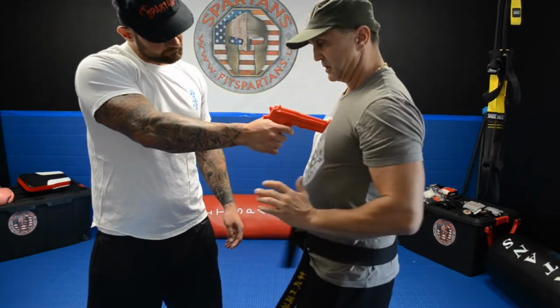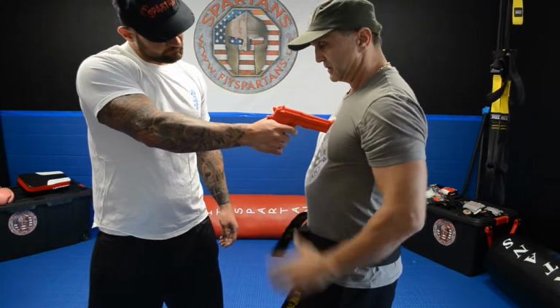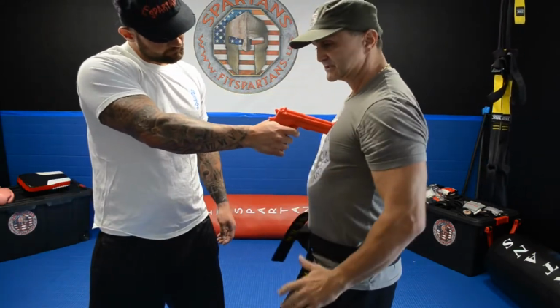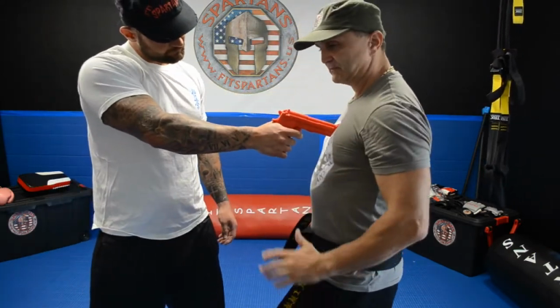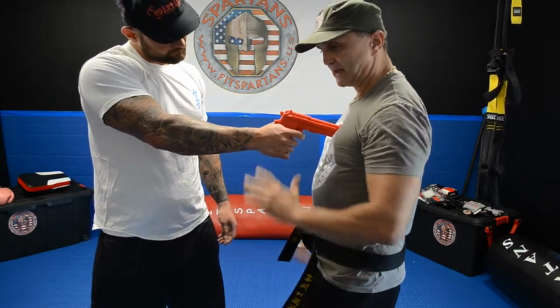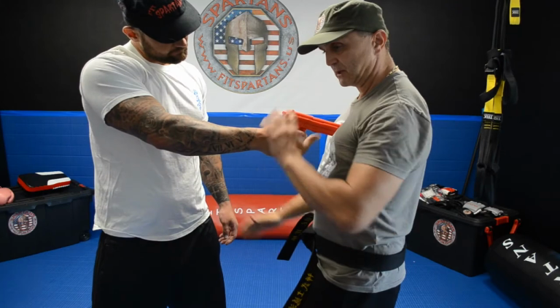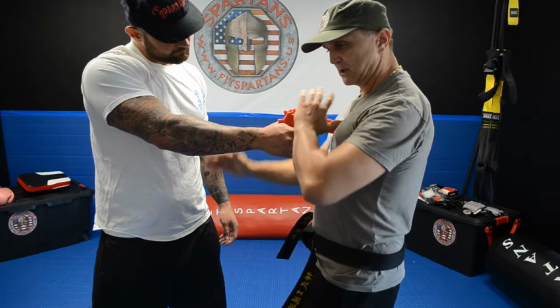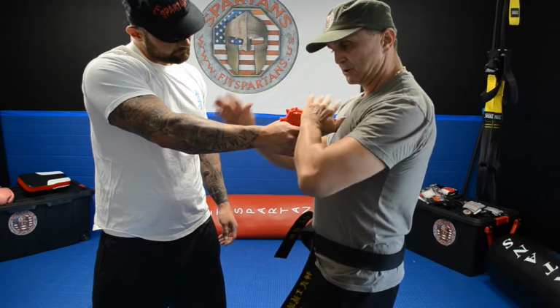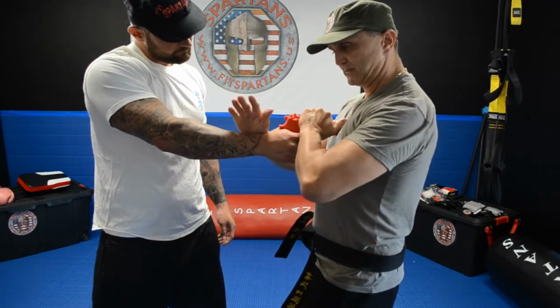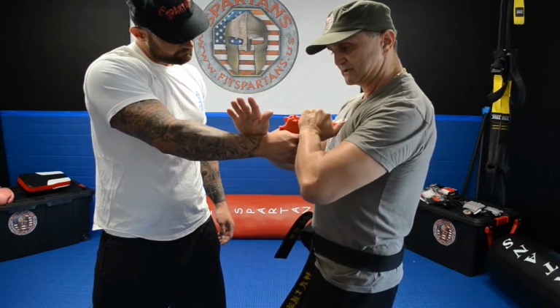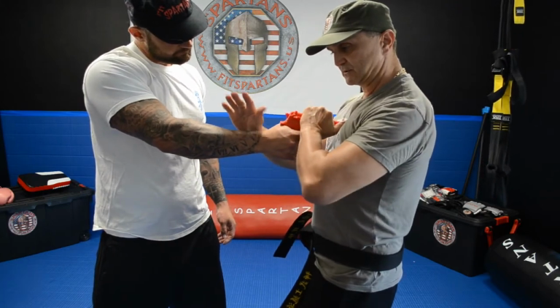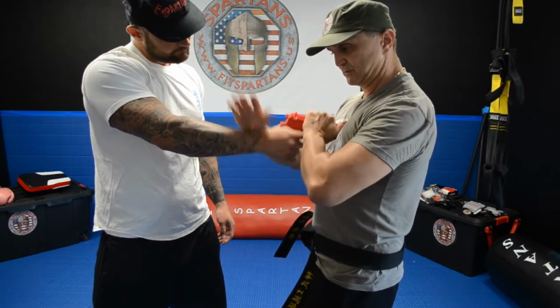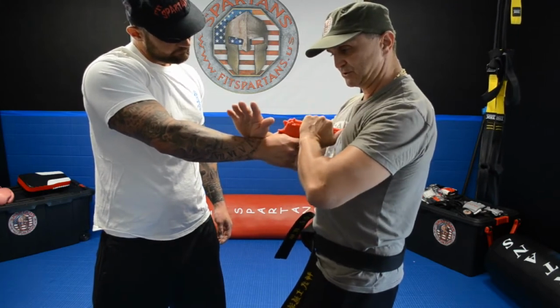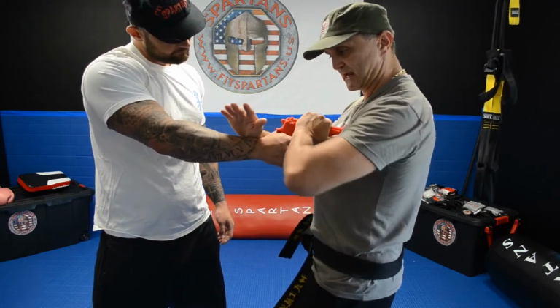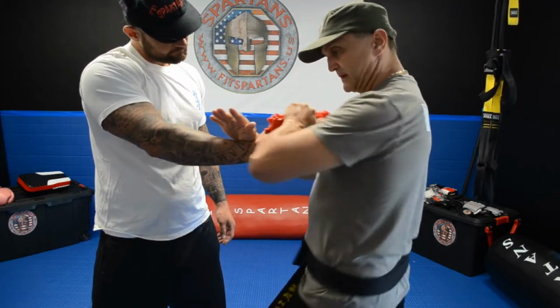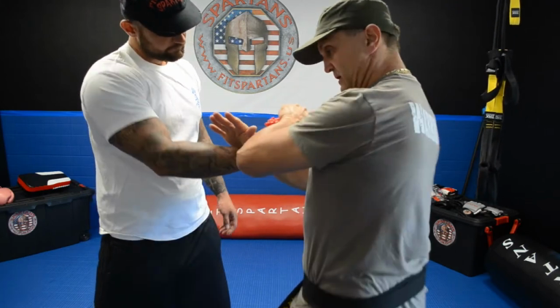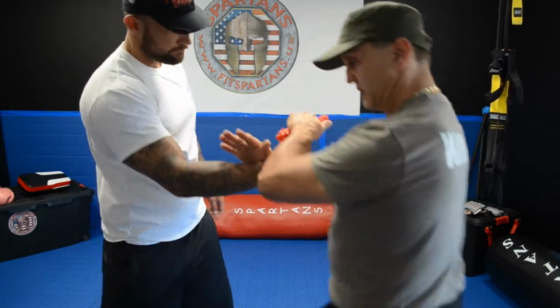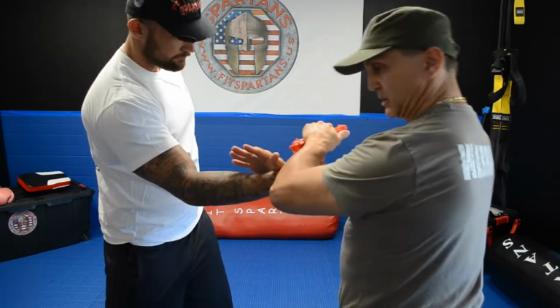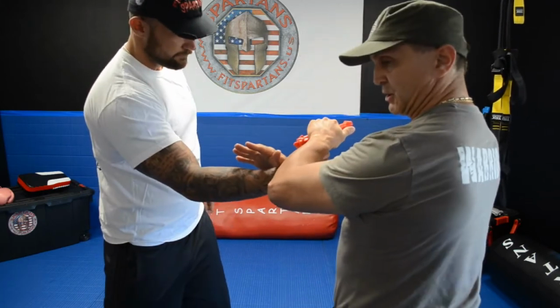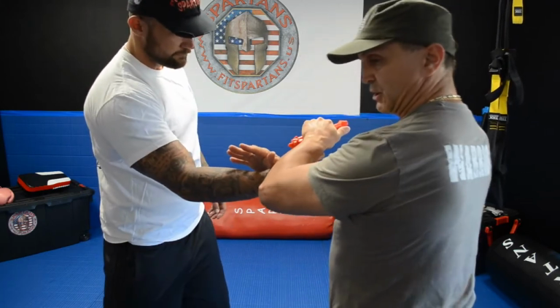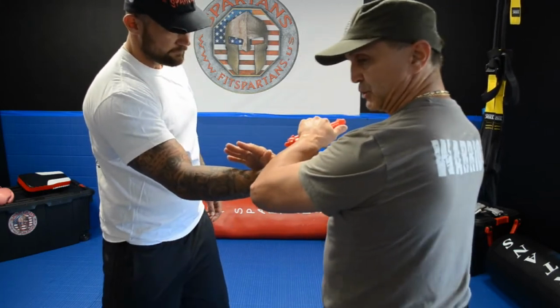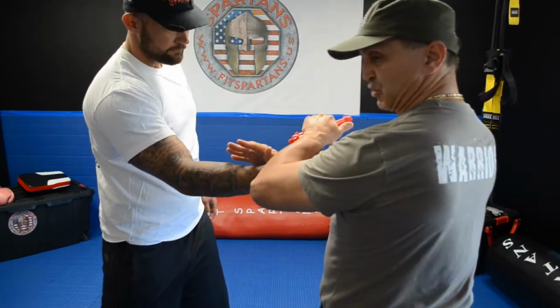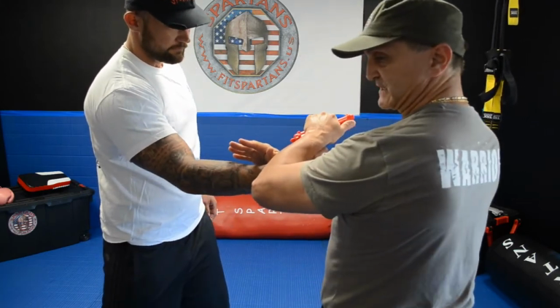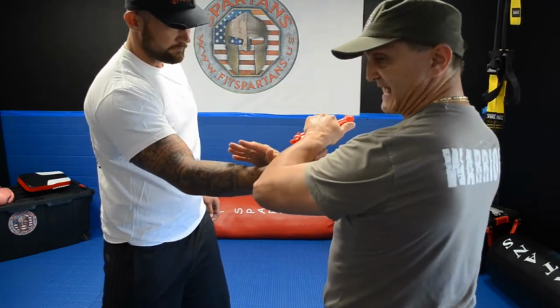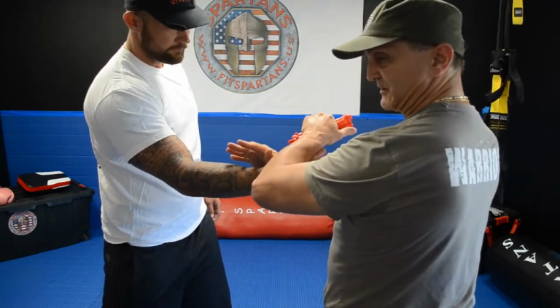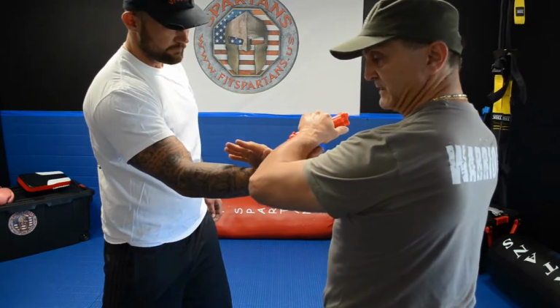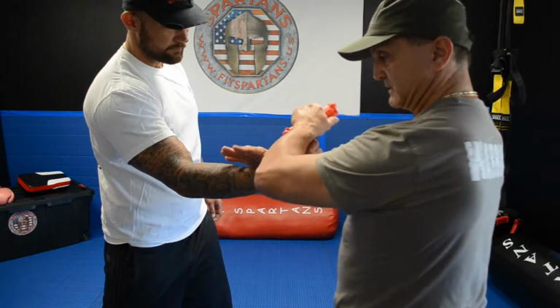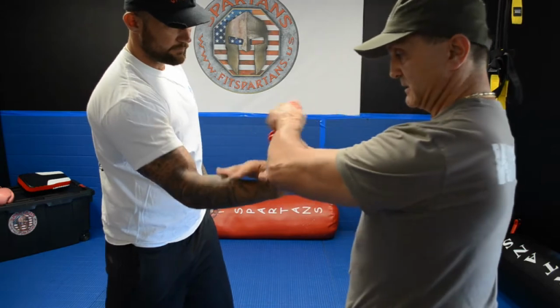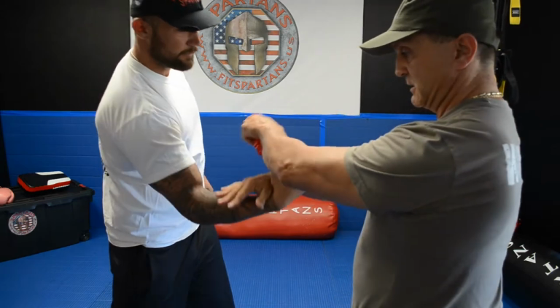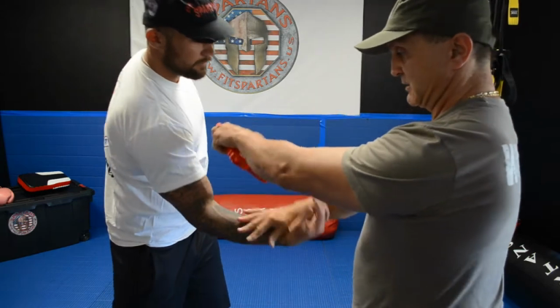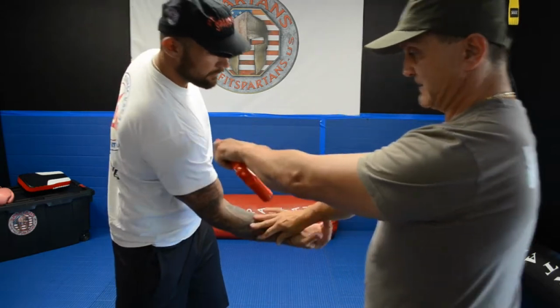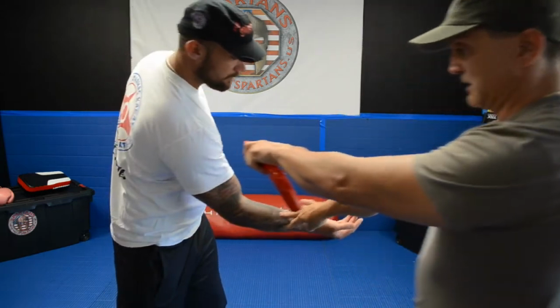At the same time you got the pistol, you put your hand, you go to the side a little bit, and you get the gun.